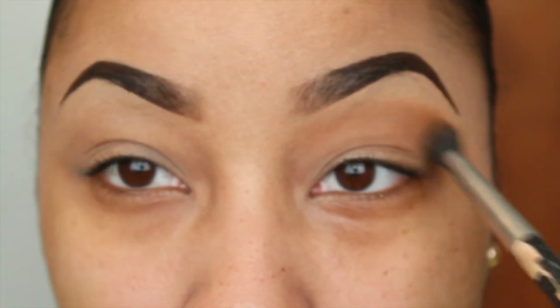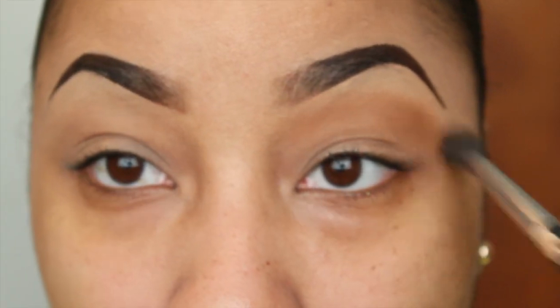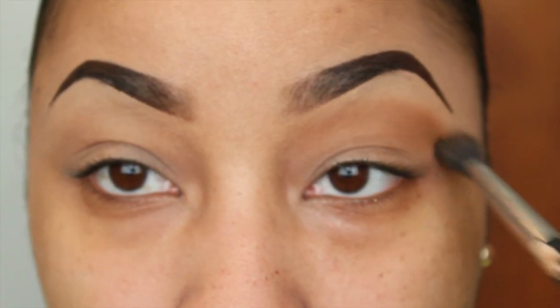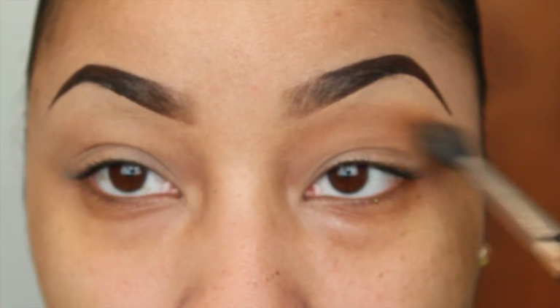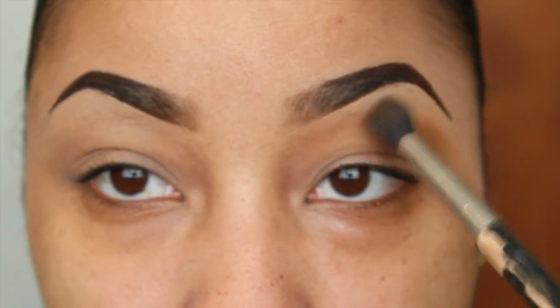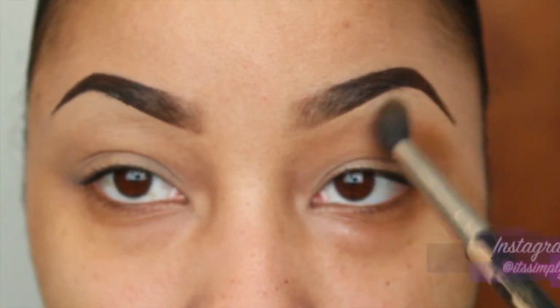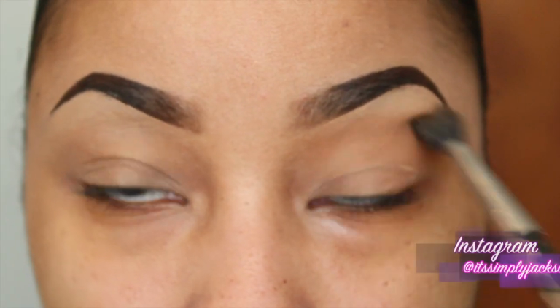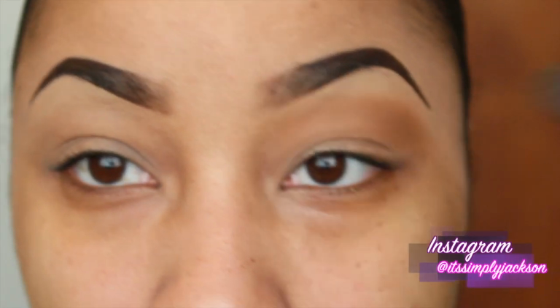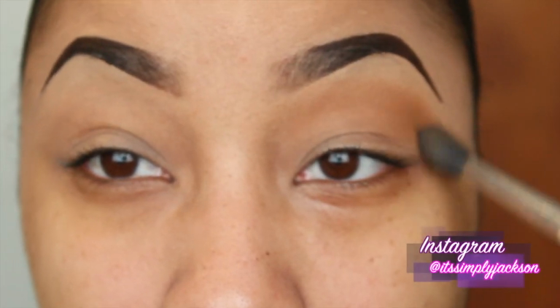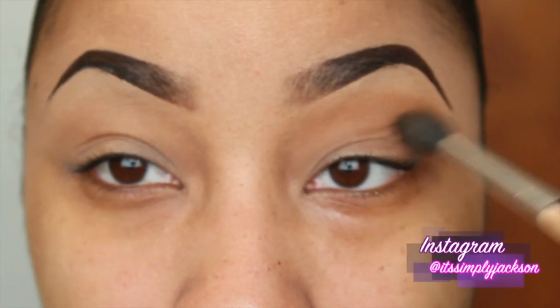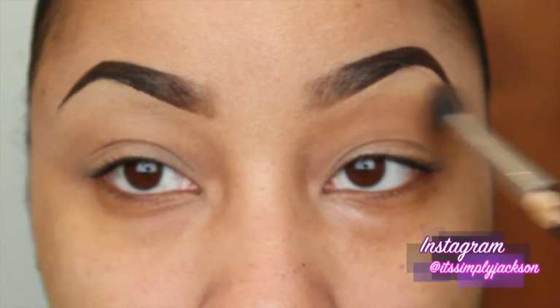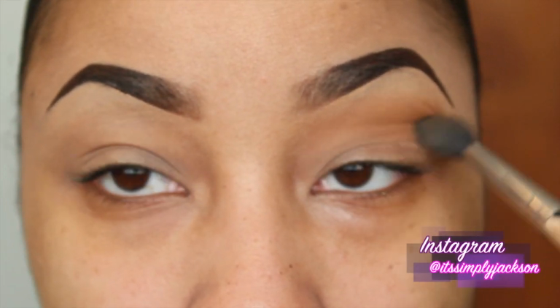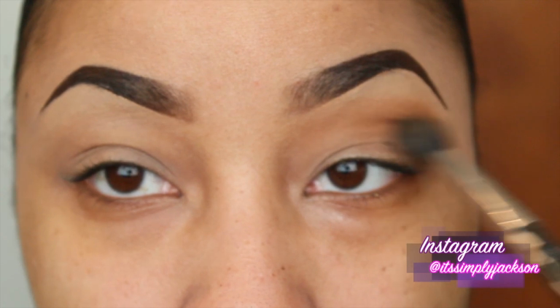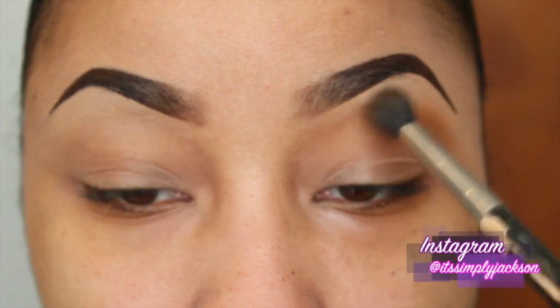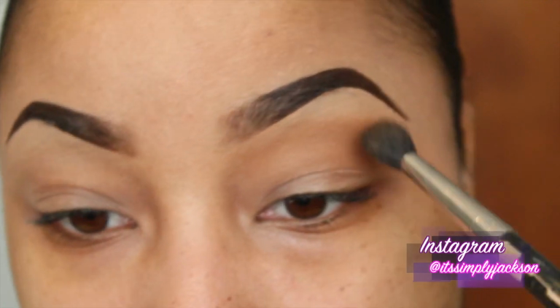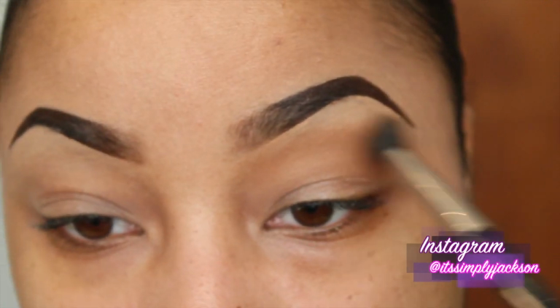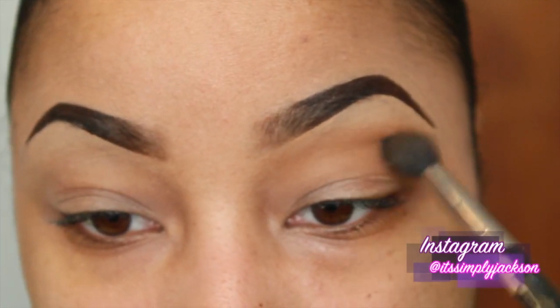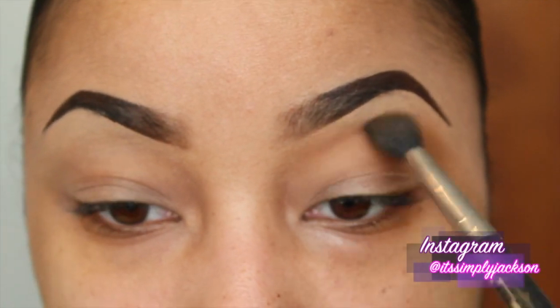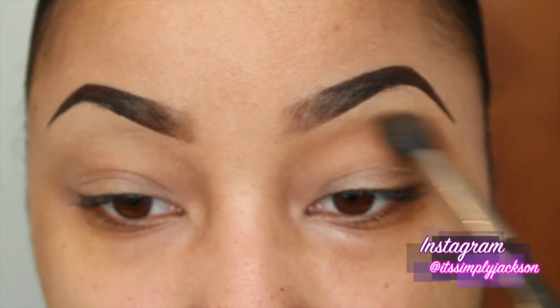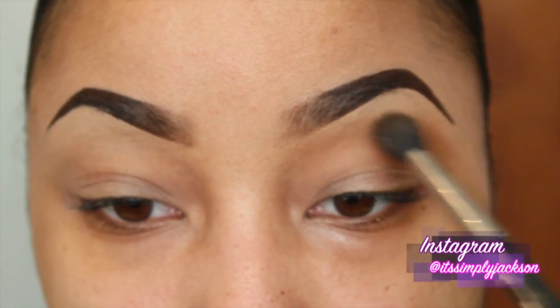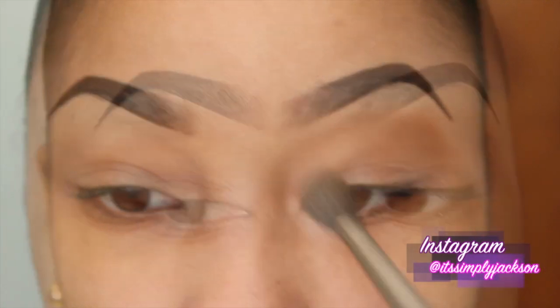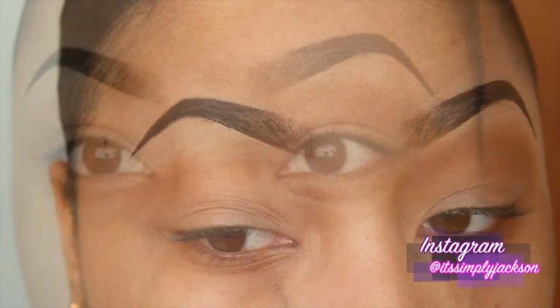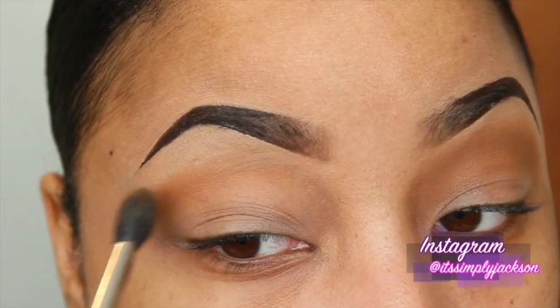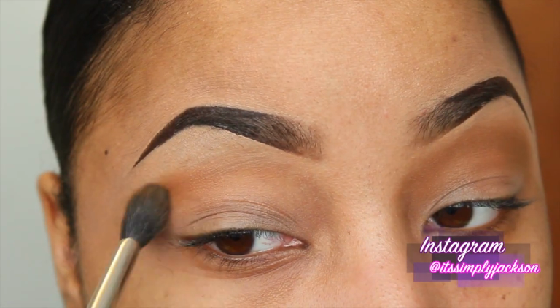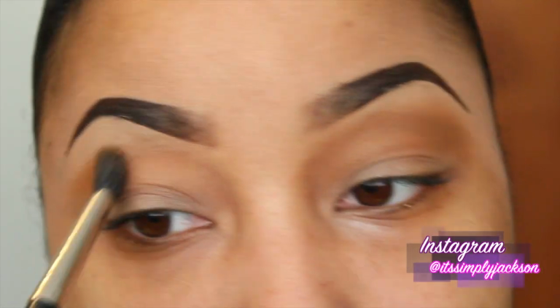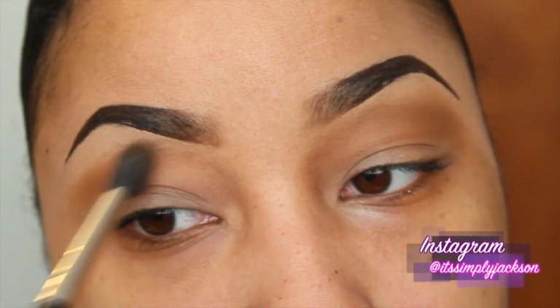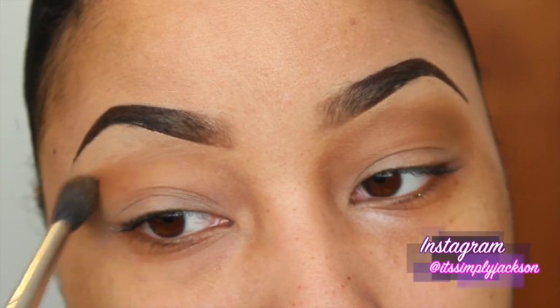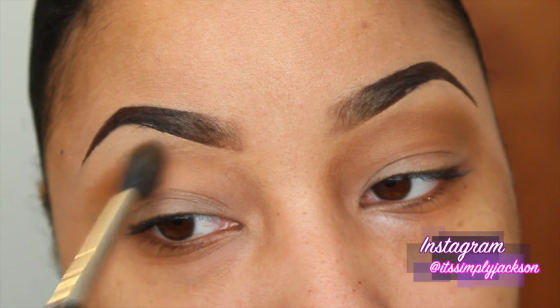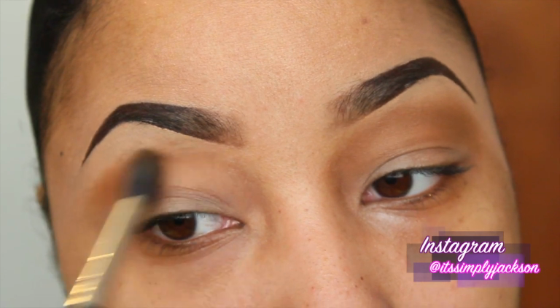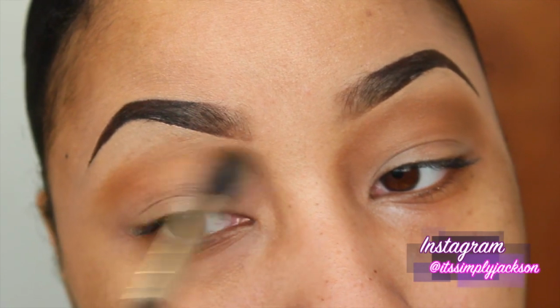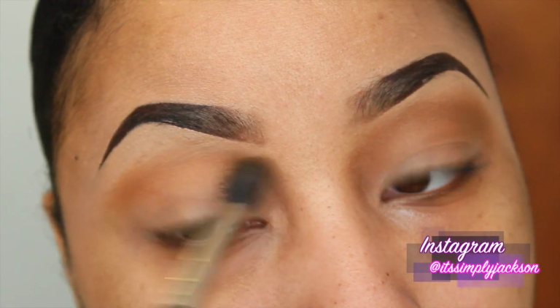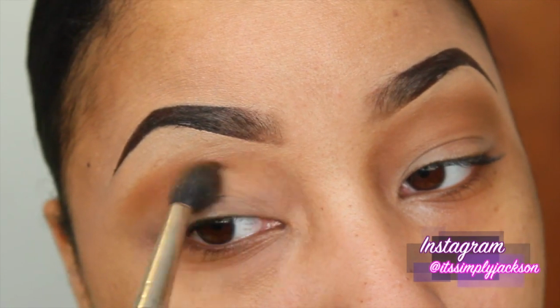Begin with a color that is a reddish brown tone. I'm using one of my favorite colors from MAC Cosmetics. This is a Pro Longwear eyeshadow called Uninterrupted.